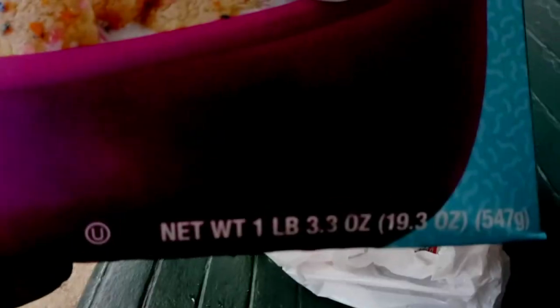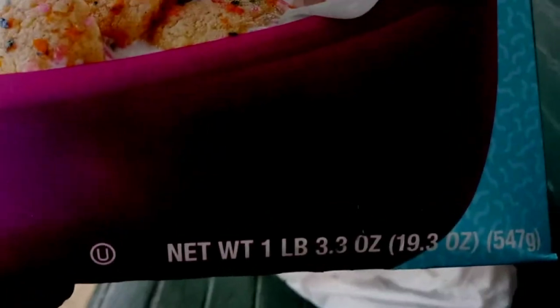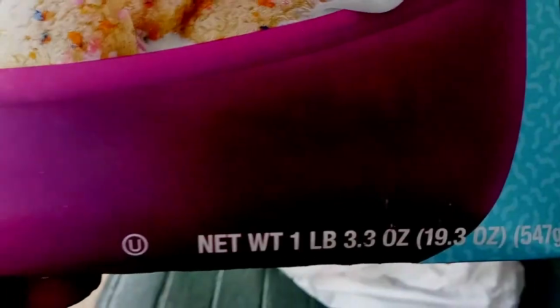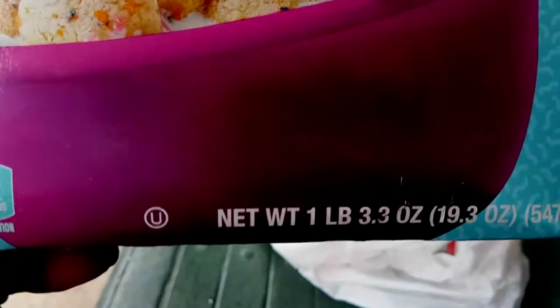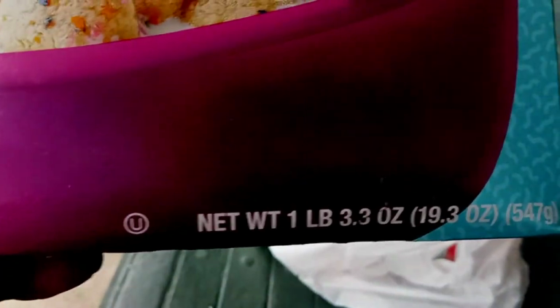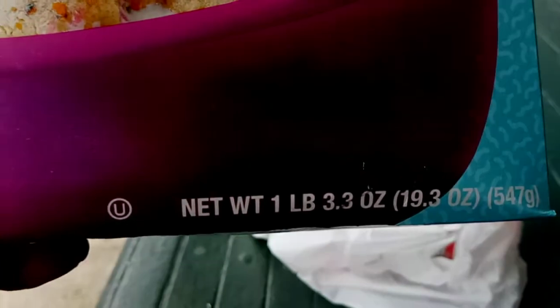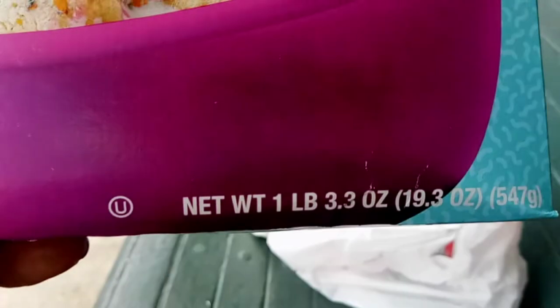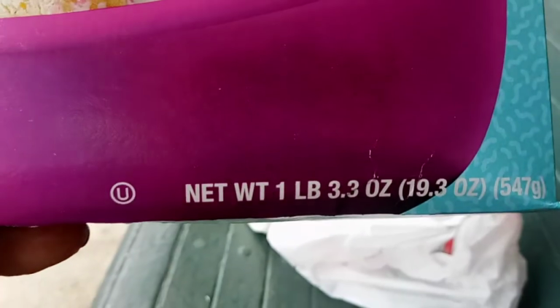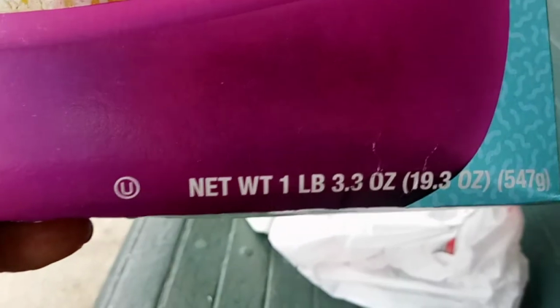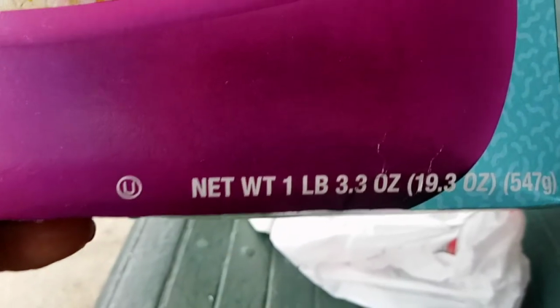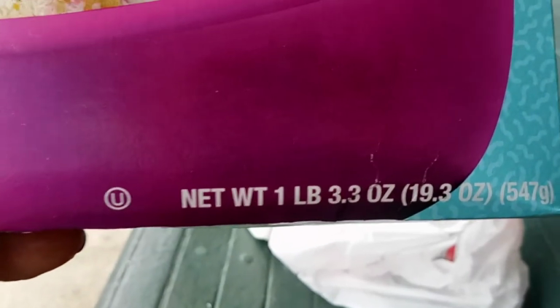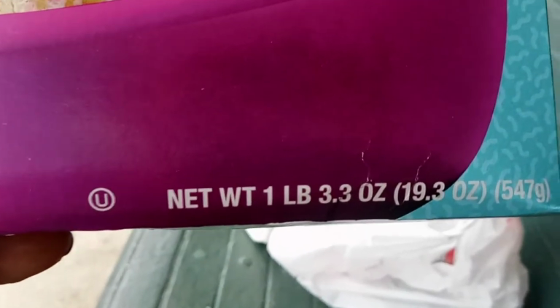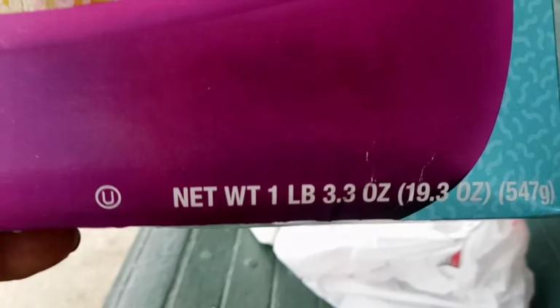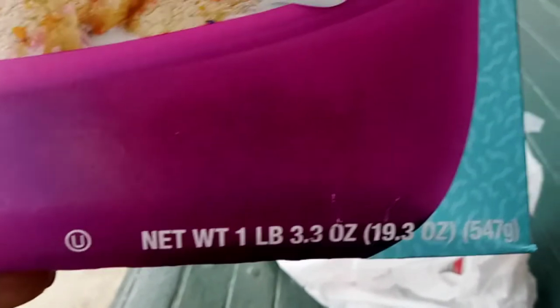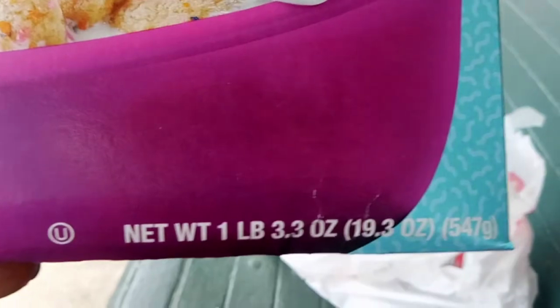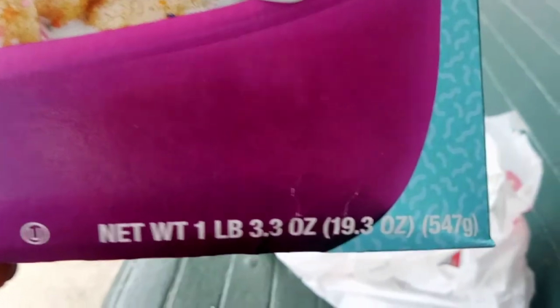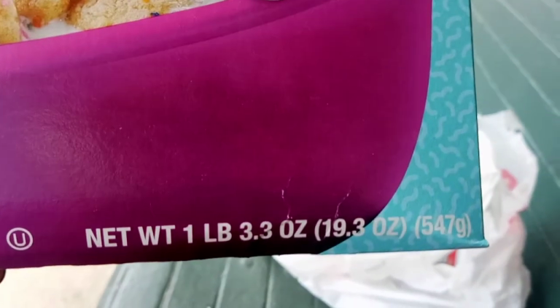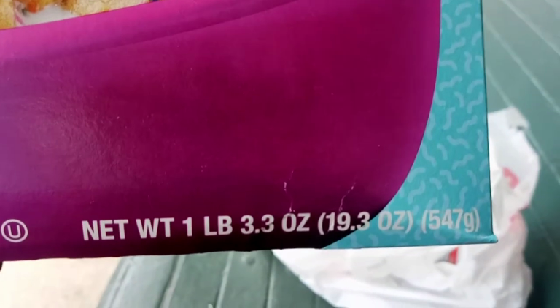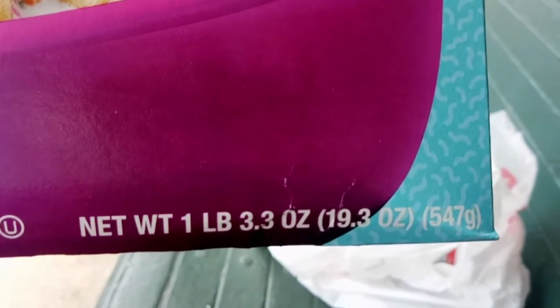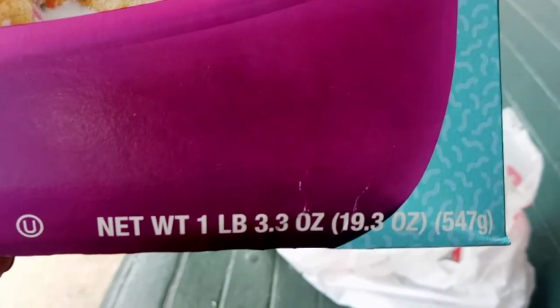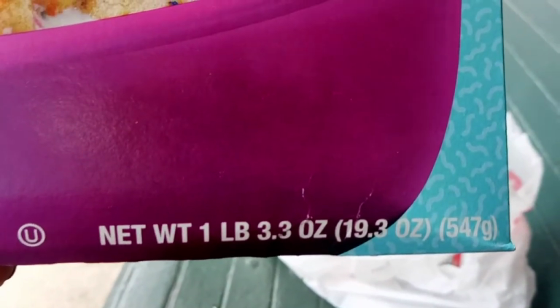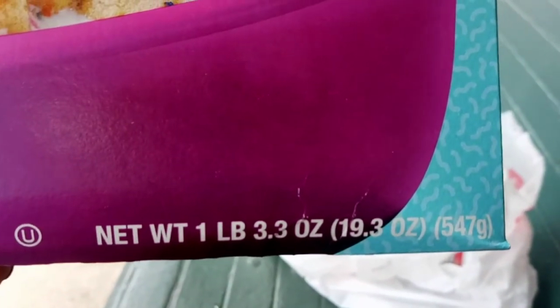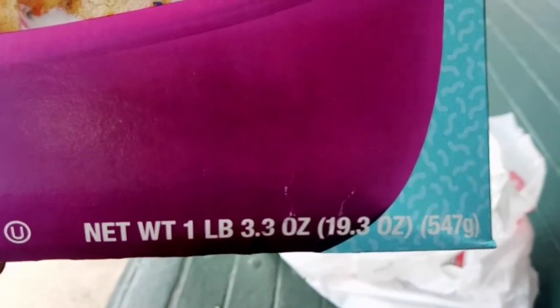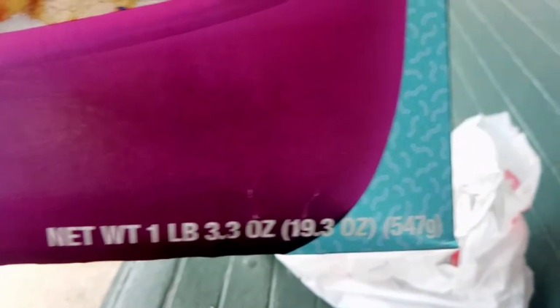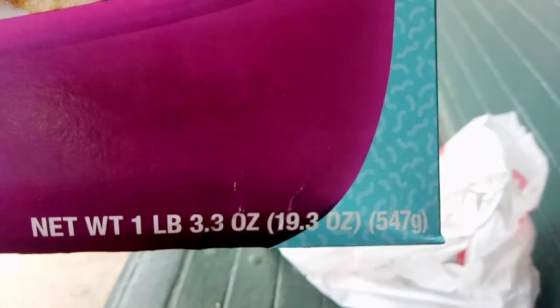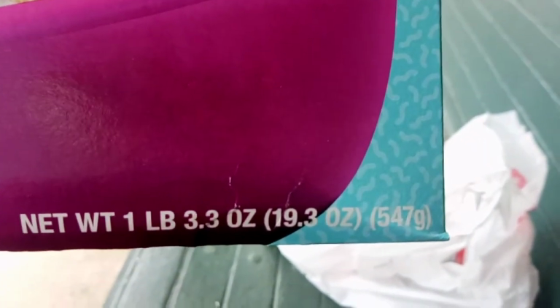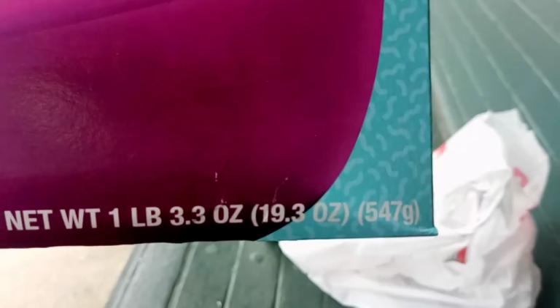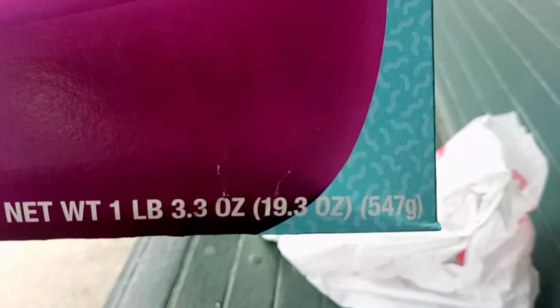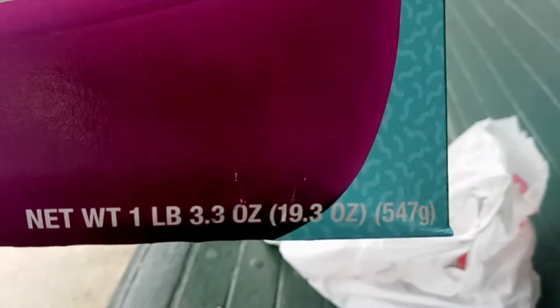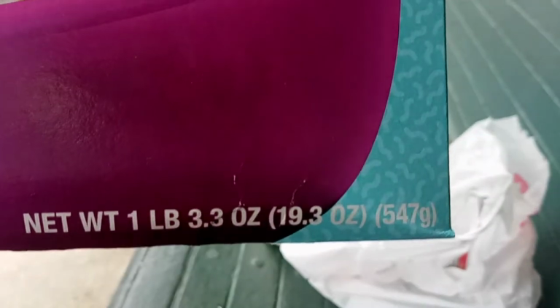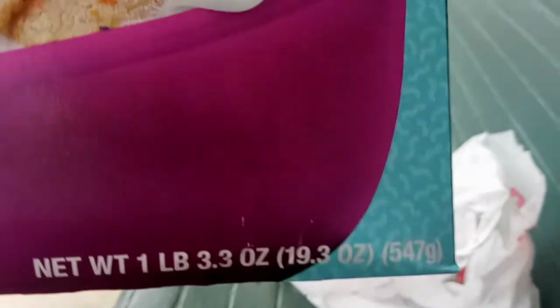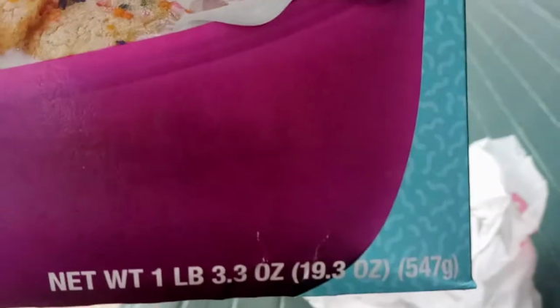The net weight is 1 pound 3.3 ounces — the whole box is 19.3 ounces, and 547 grams.